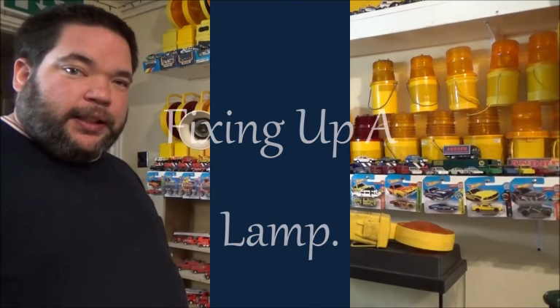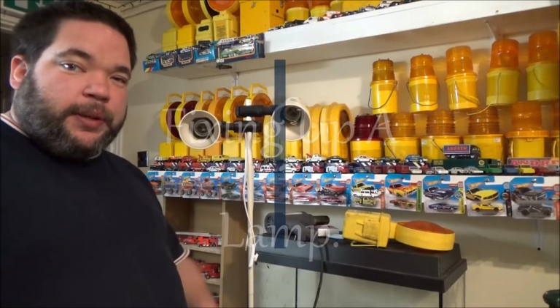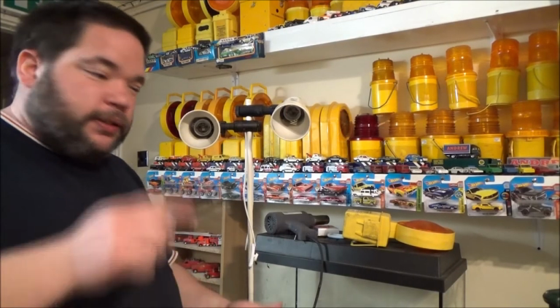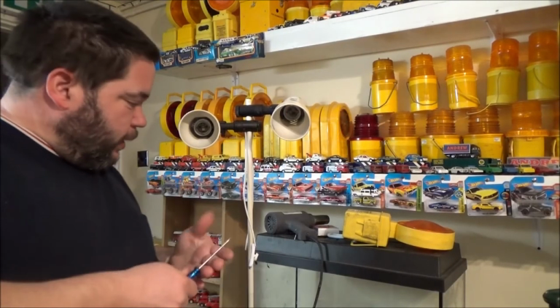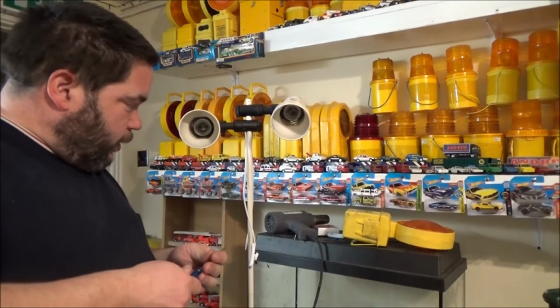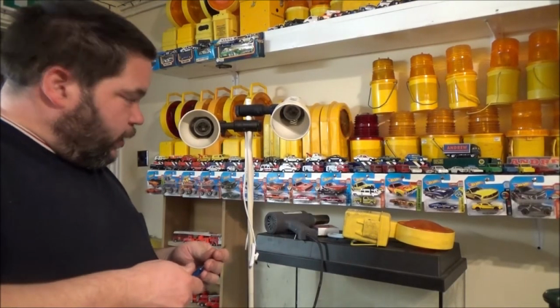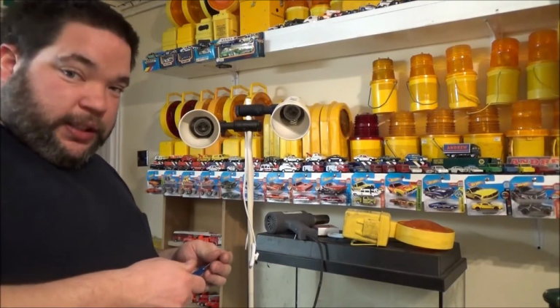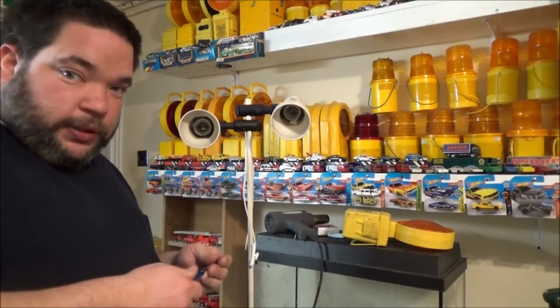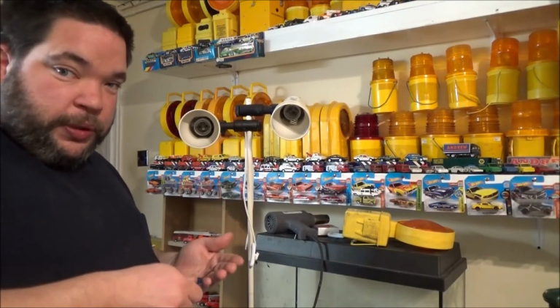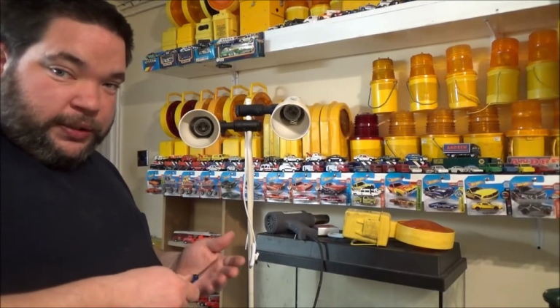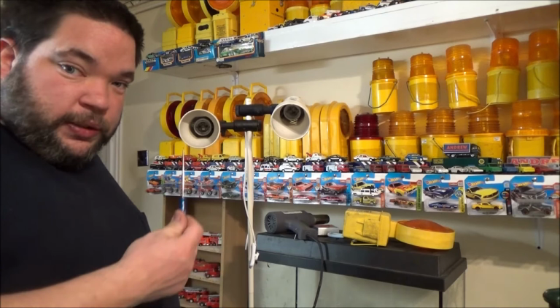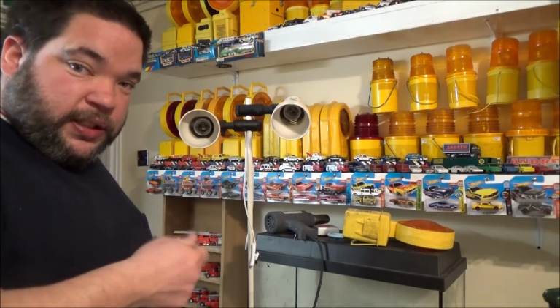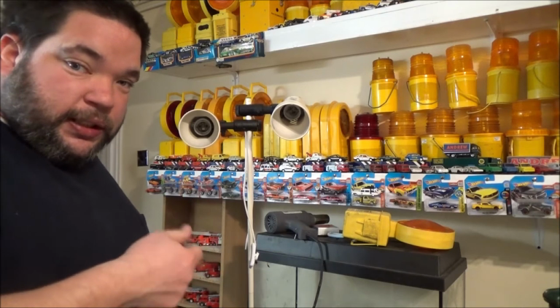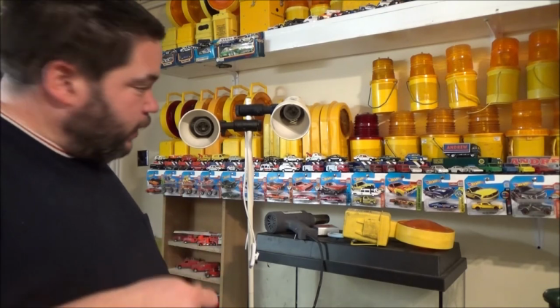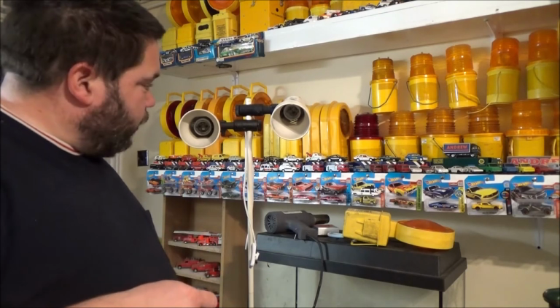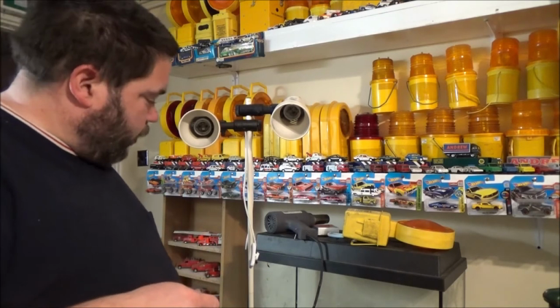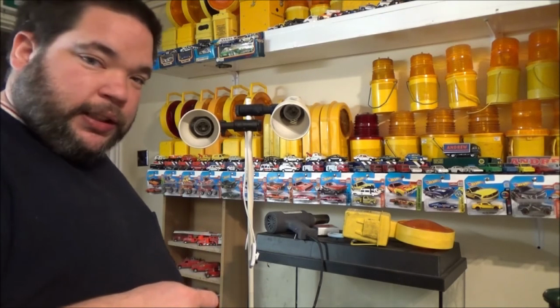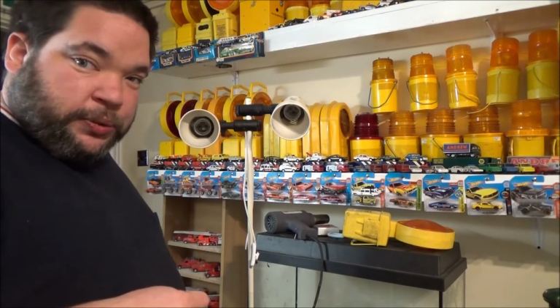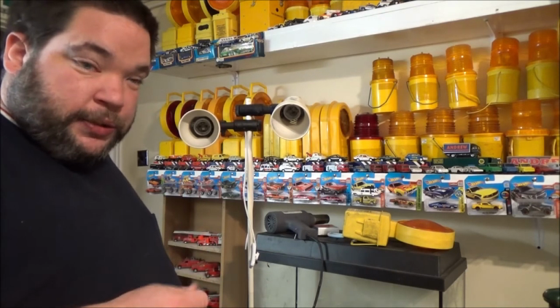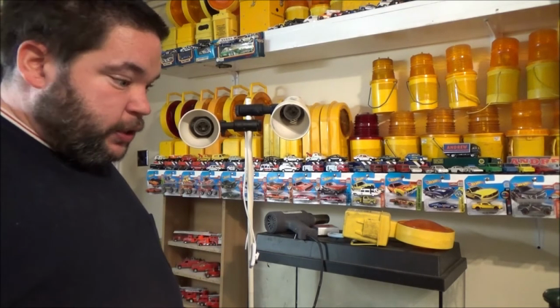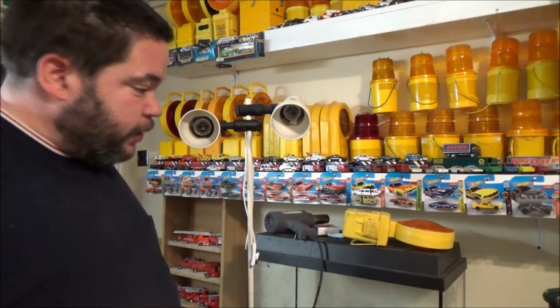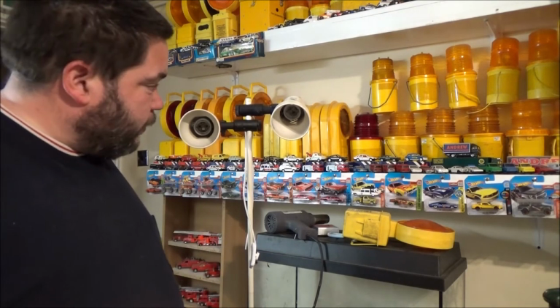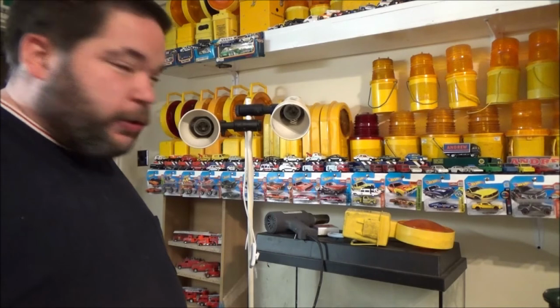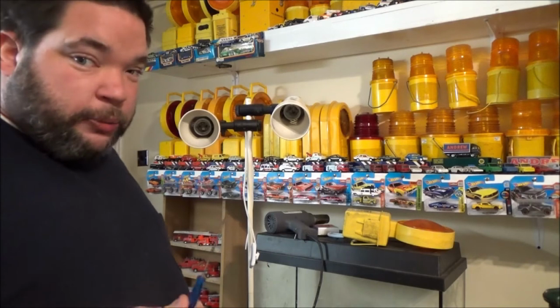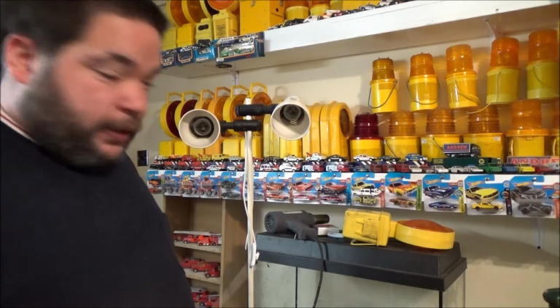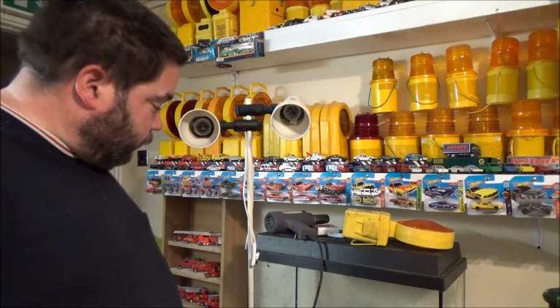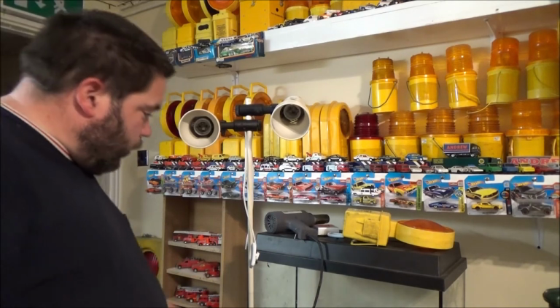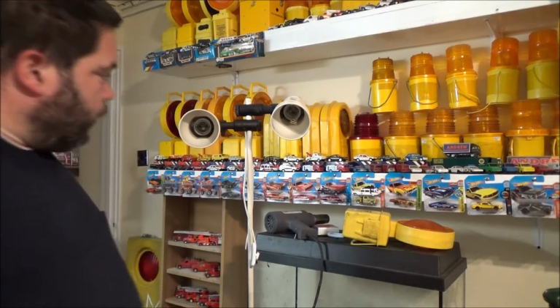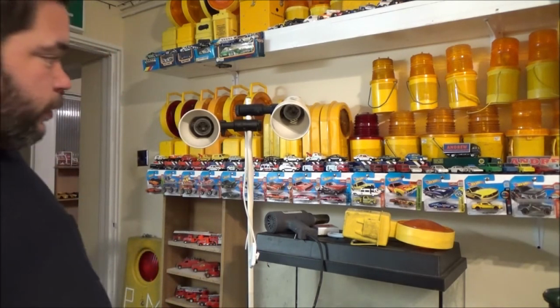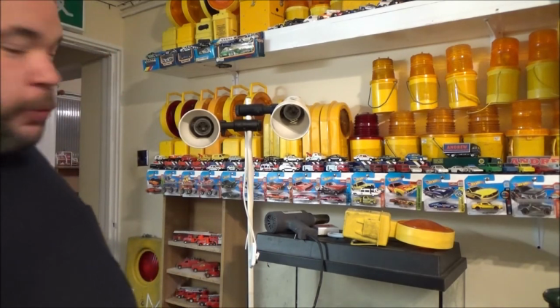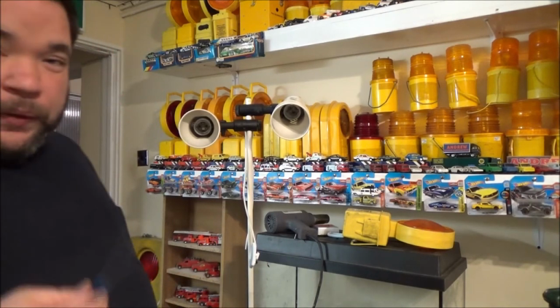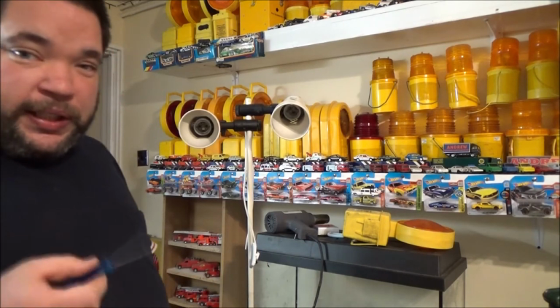Hey everyone, in this video, as I bought the parts, I thought I would get this lamp sorted out so I can actually put it into service. I haven't got the bulbs yet though, so I just want to point out a few things.